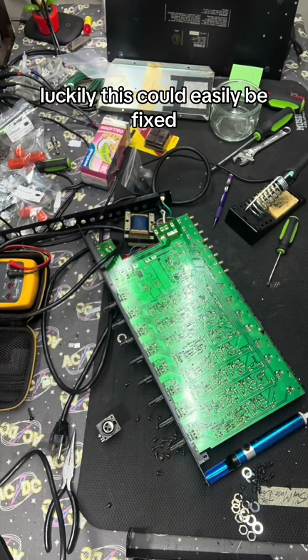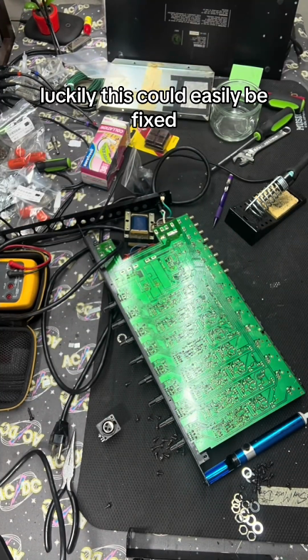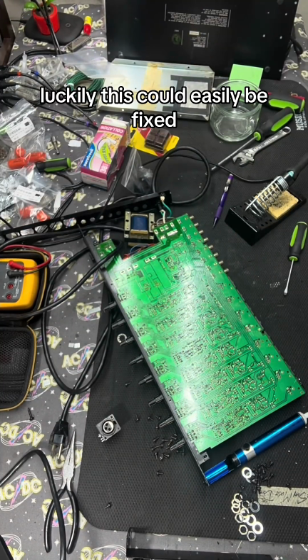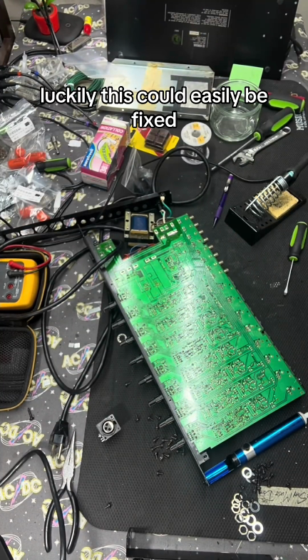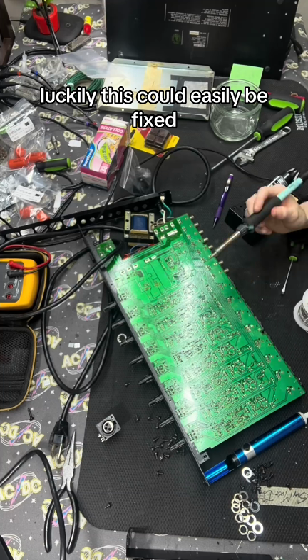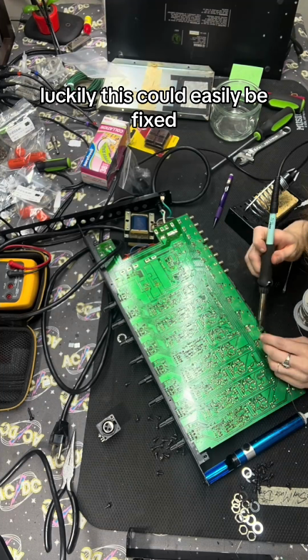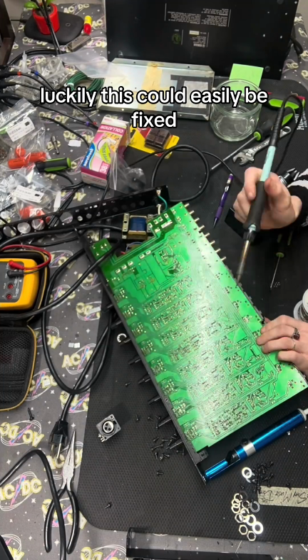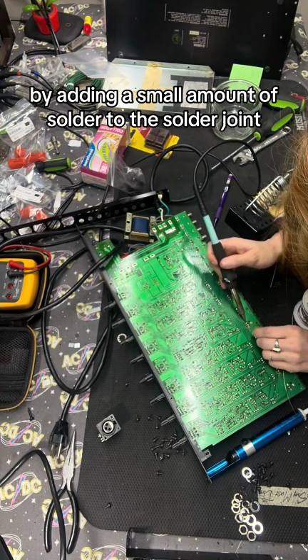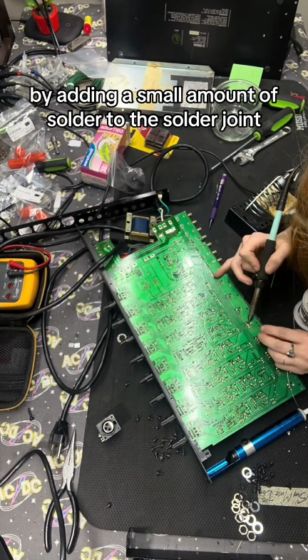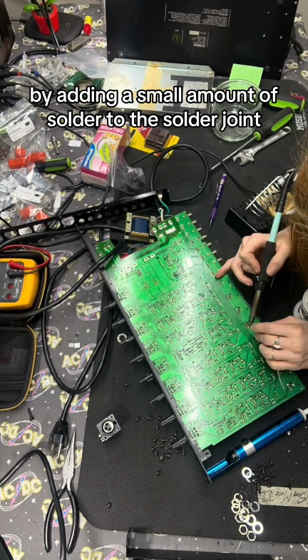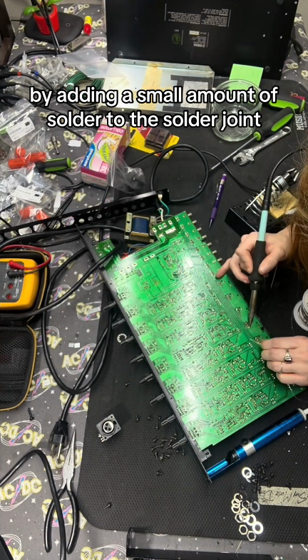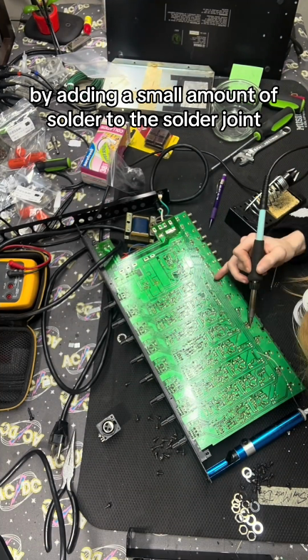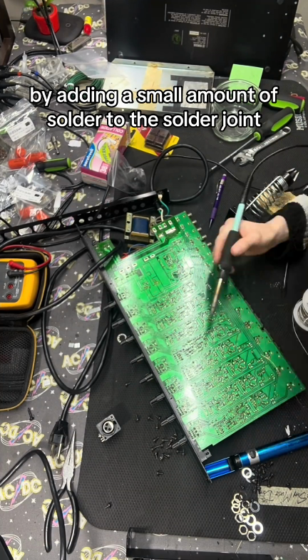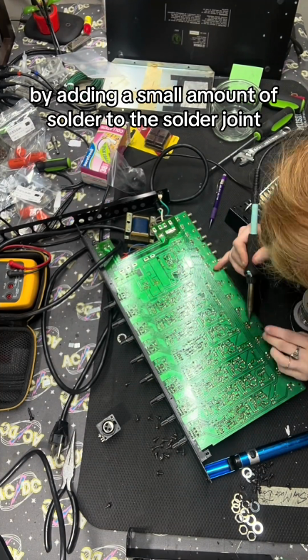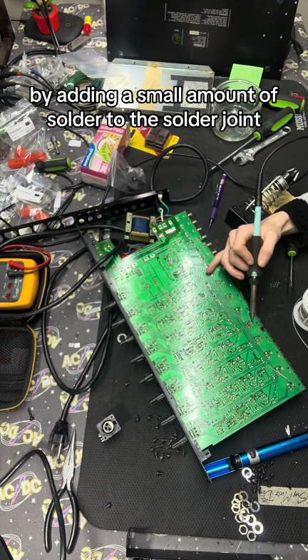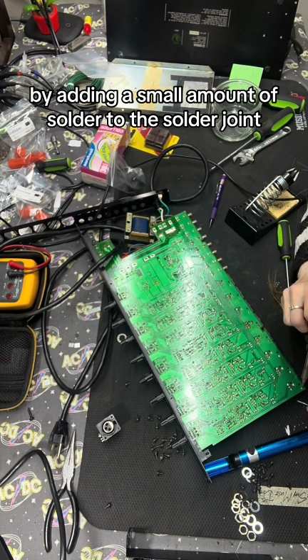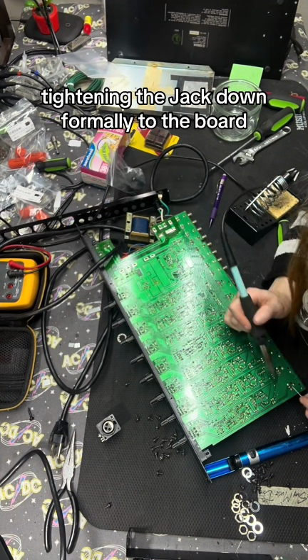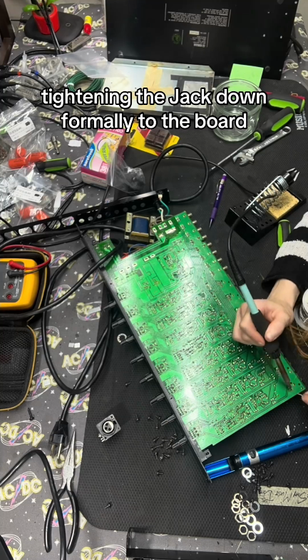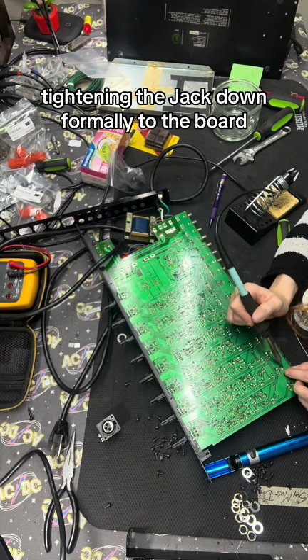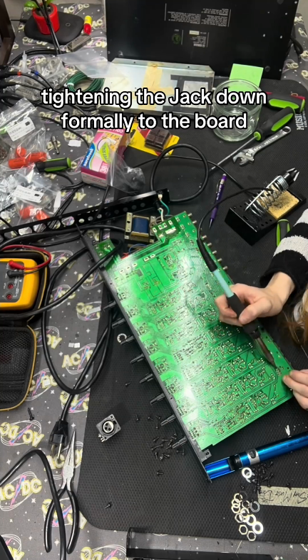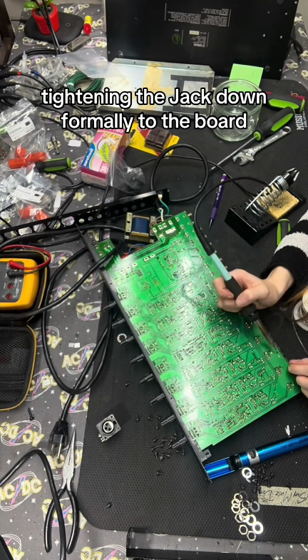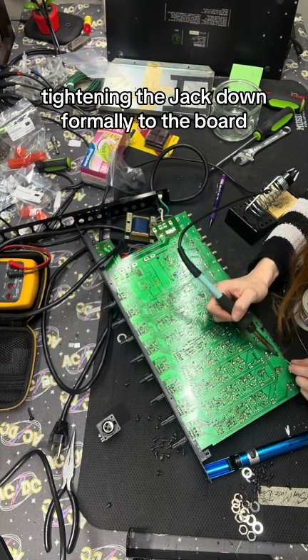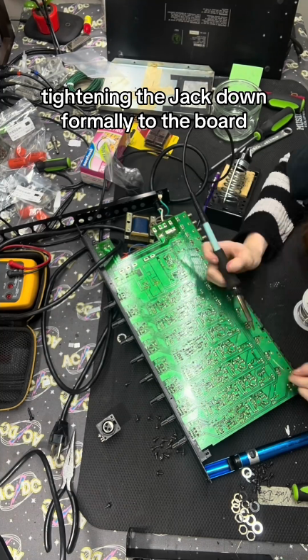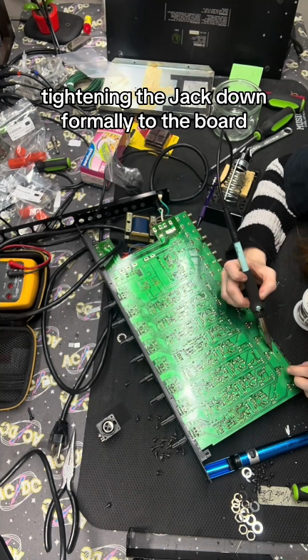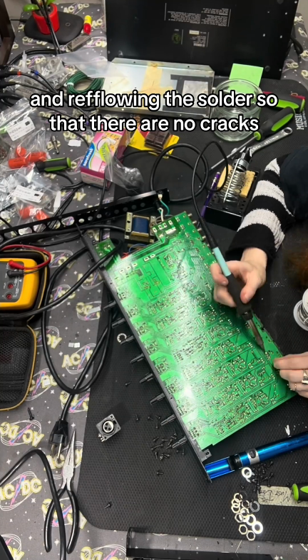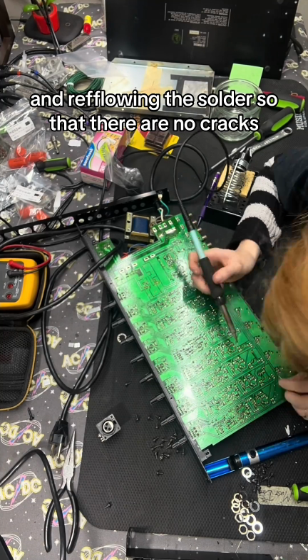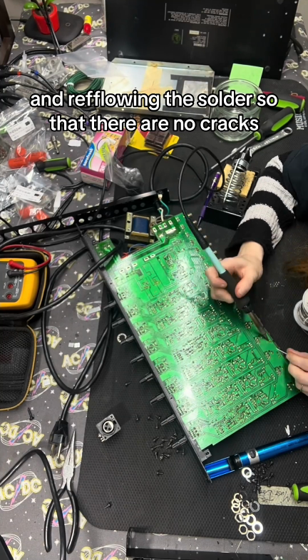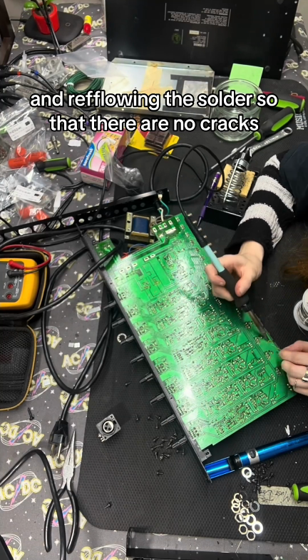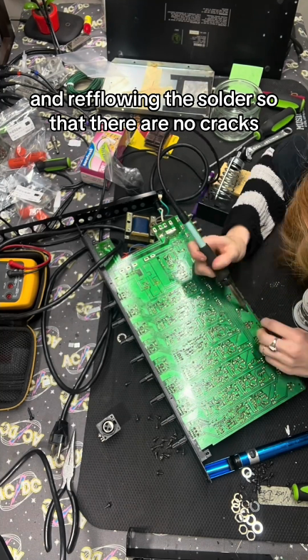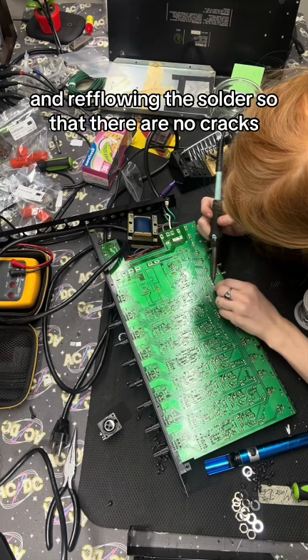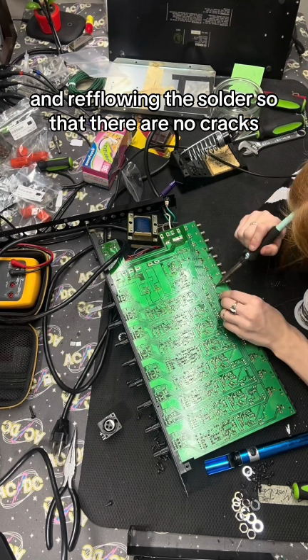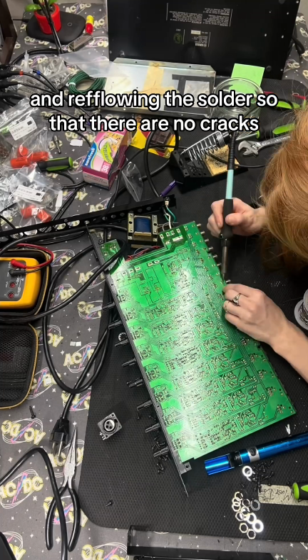Luckily, this could easily be fixed by adding a small amount of solder to the solder joint, tightening the jack down firmly to the board, and reflowing the solder so that there are no cracks.